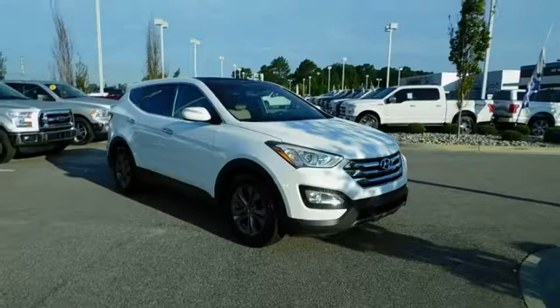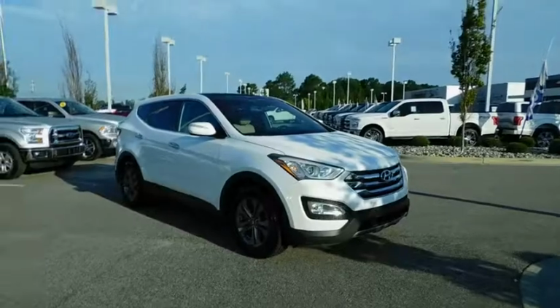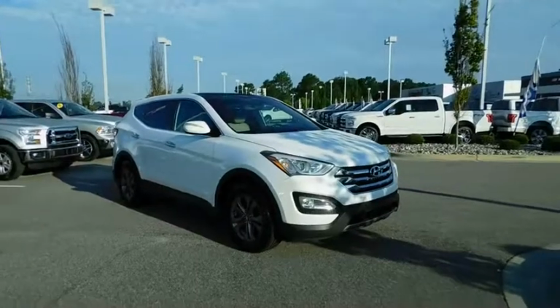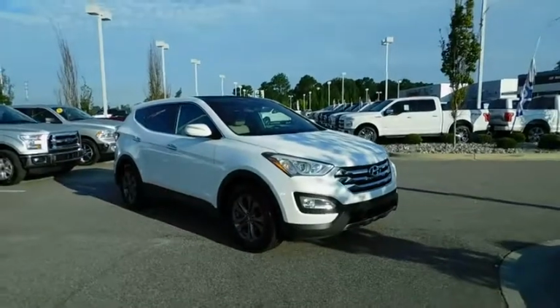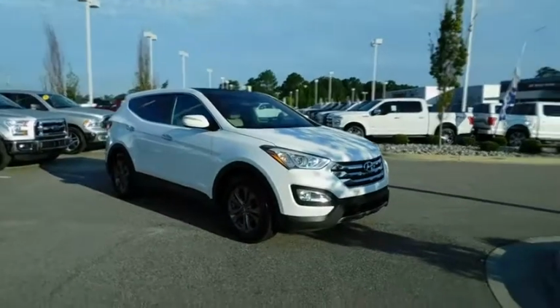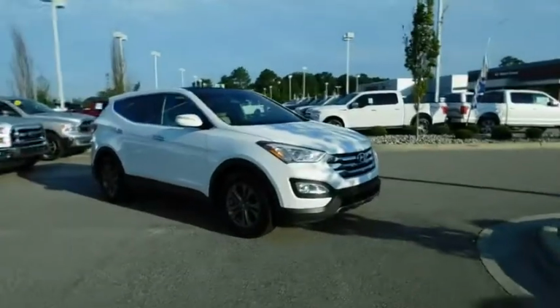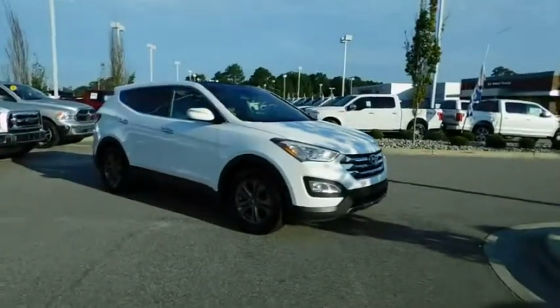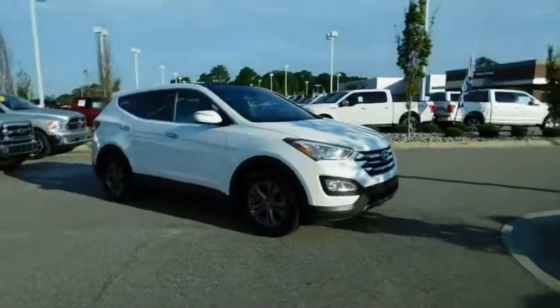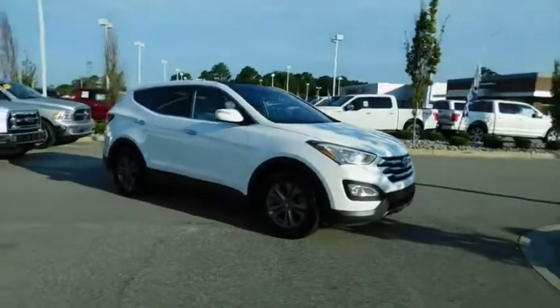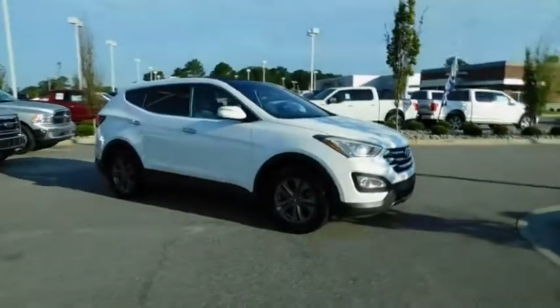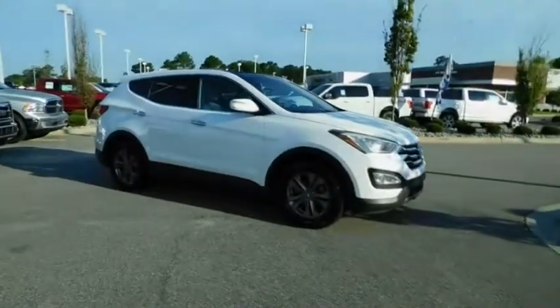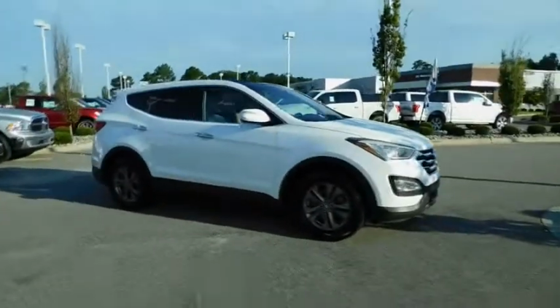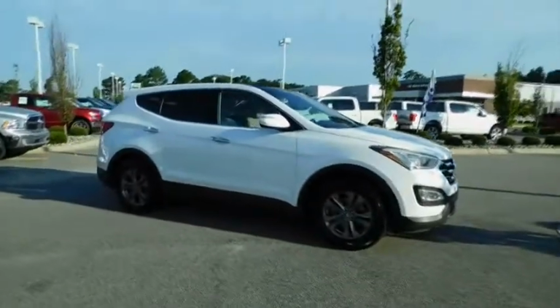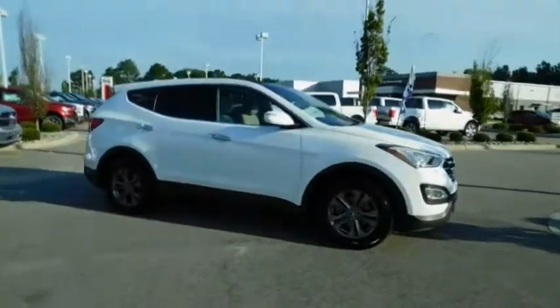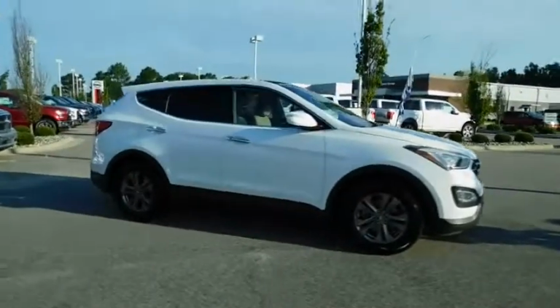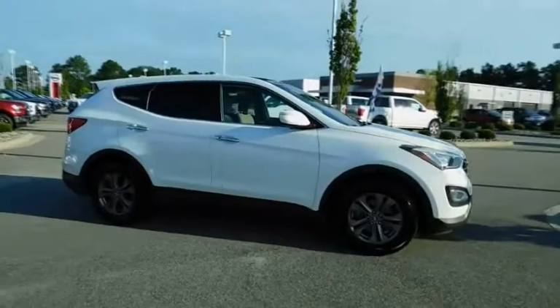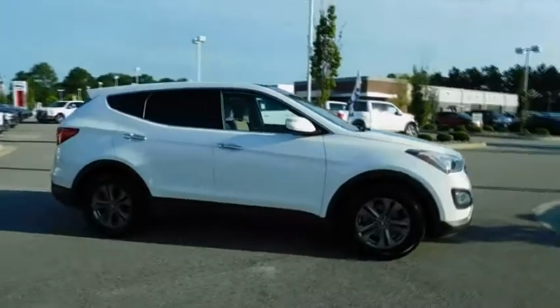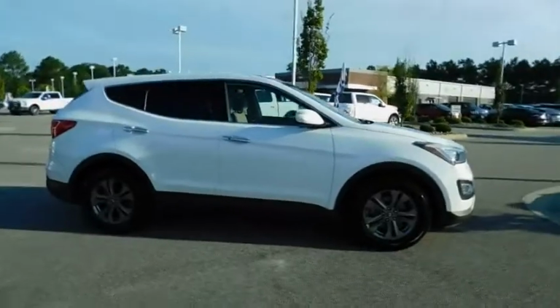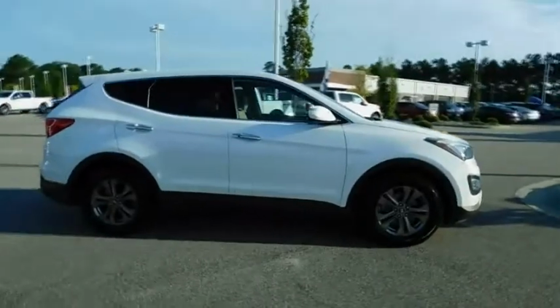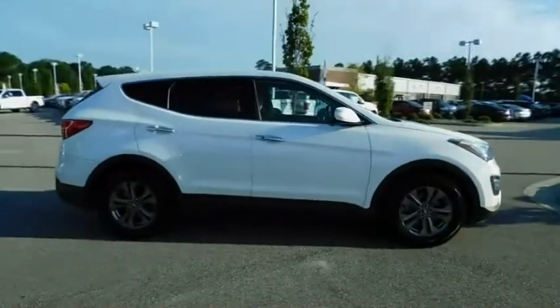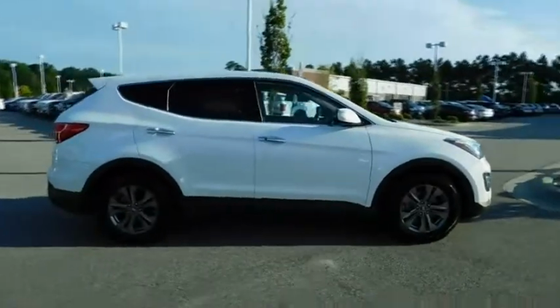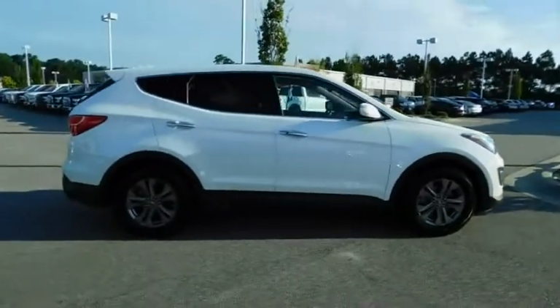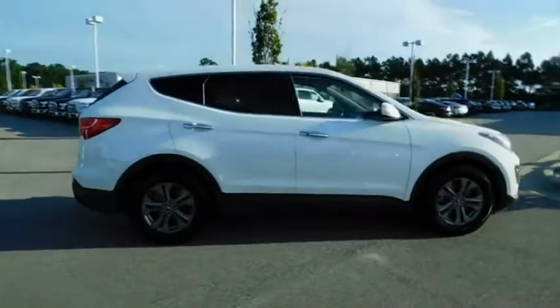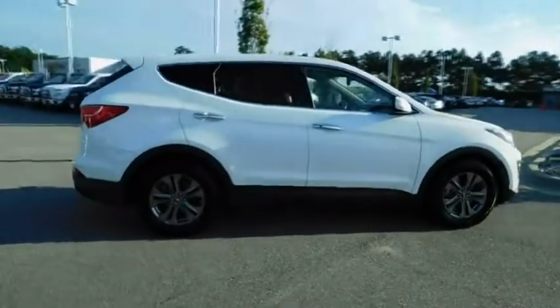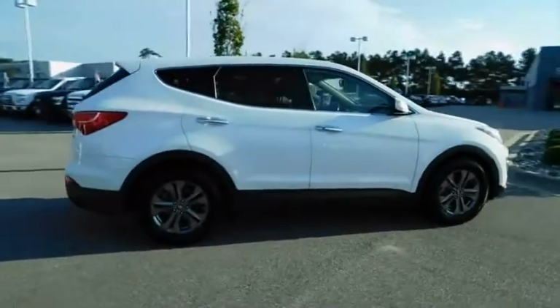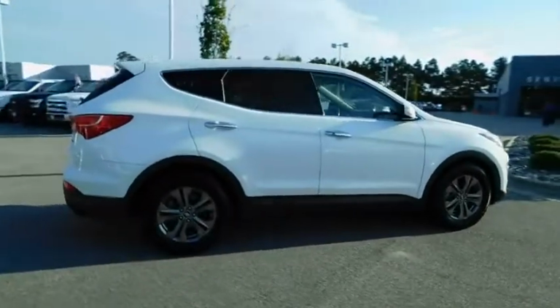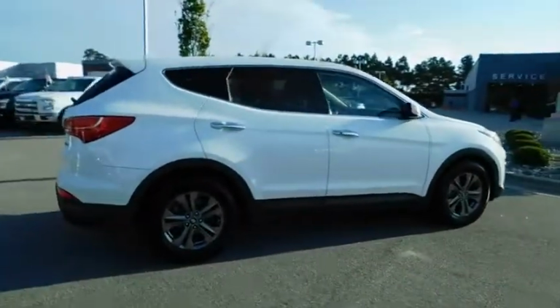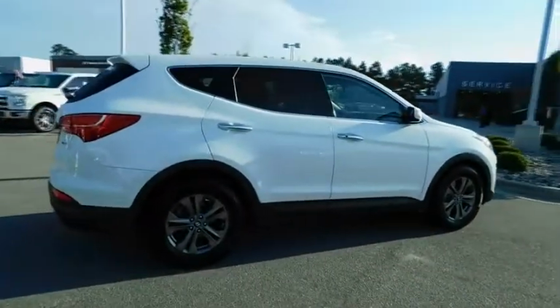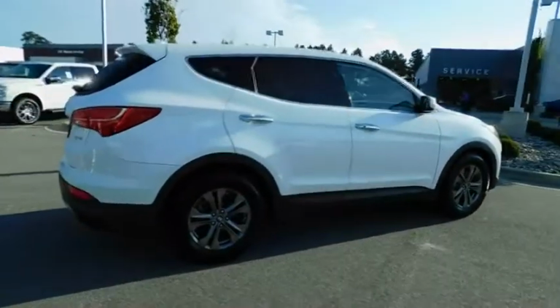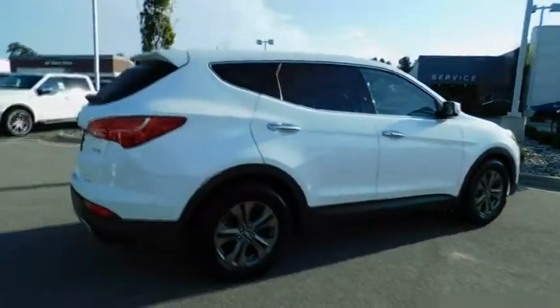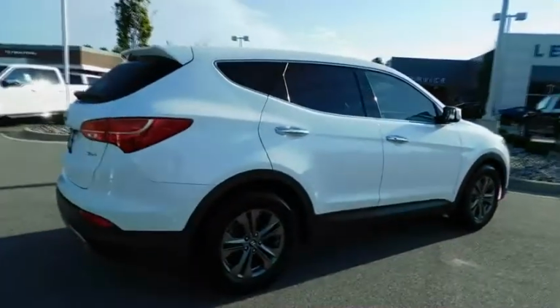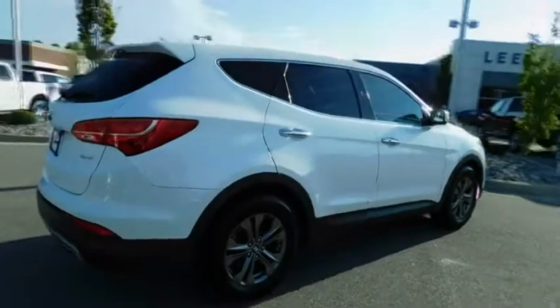2013 Hyundai Santa Fe. Style, quality, performance, value. Need we say more? This vehicle has less than 65,000 miles.